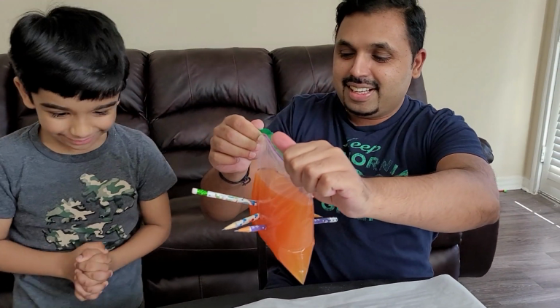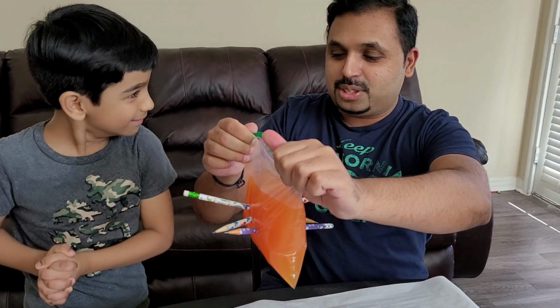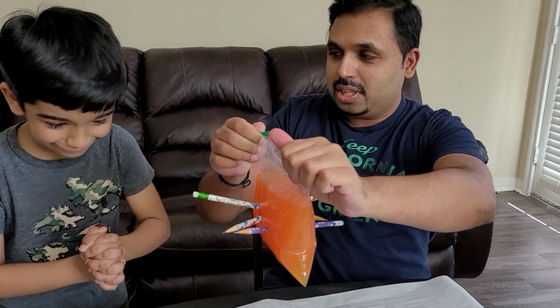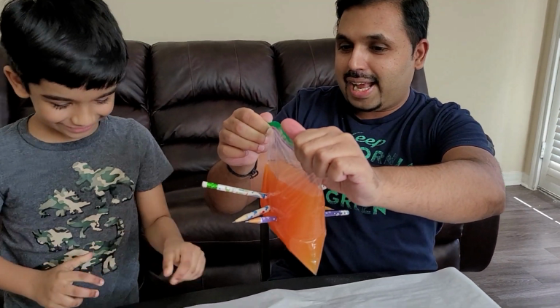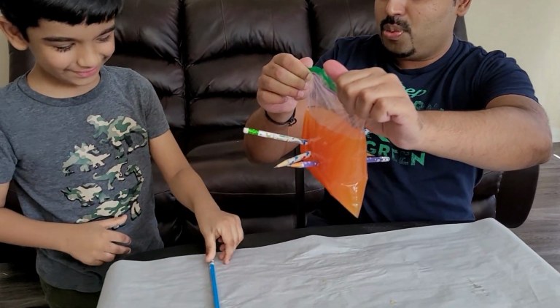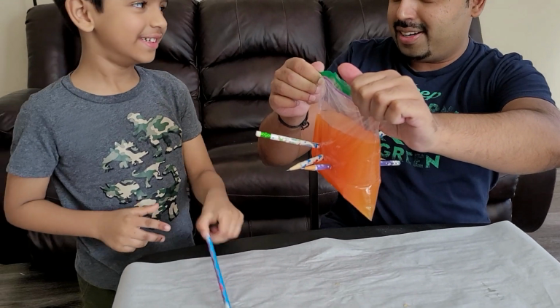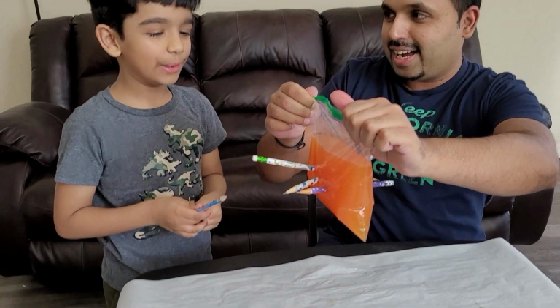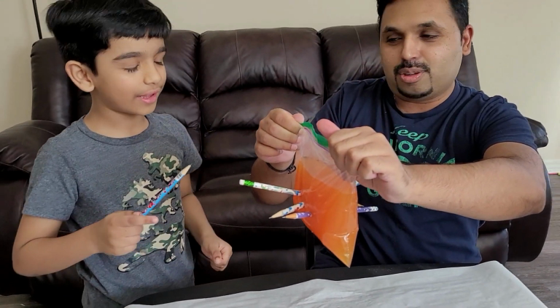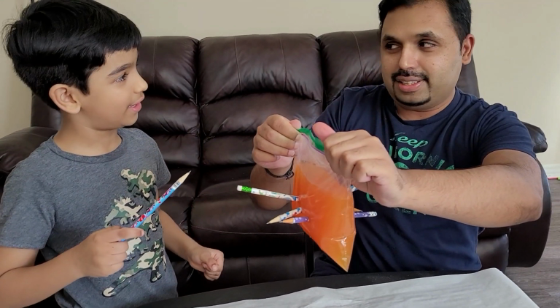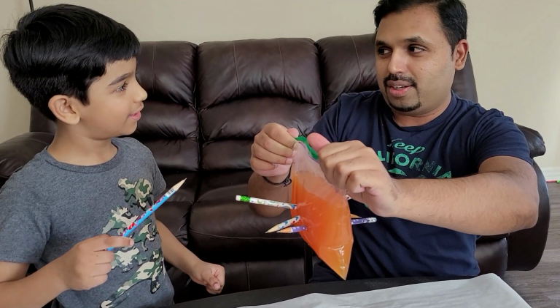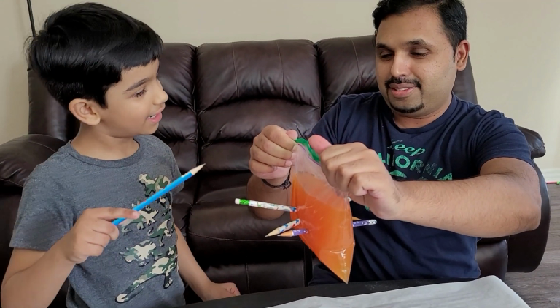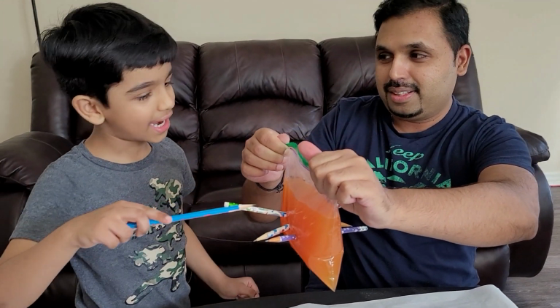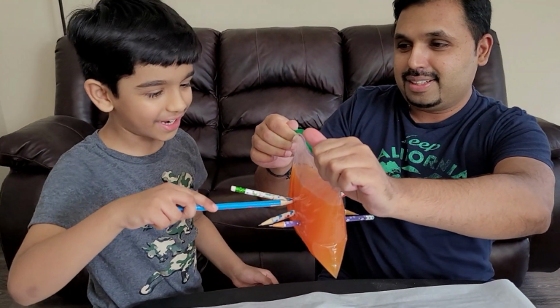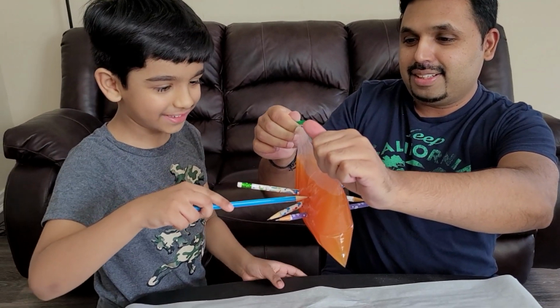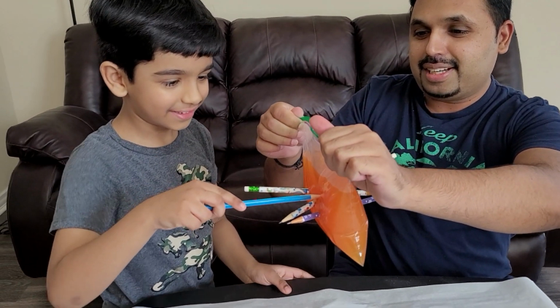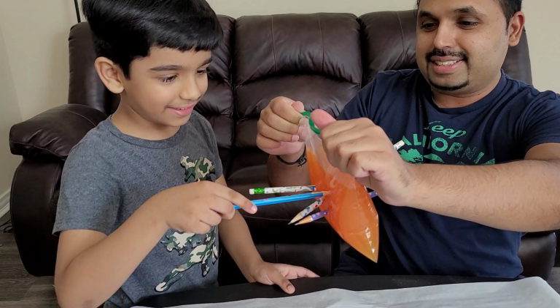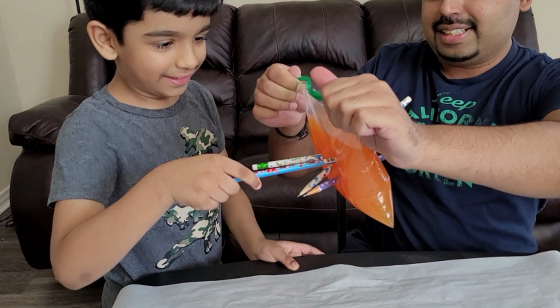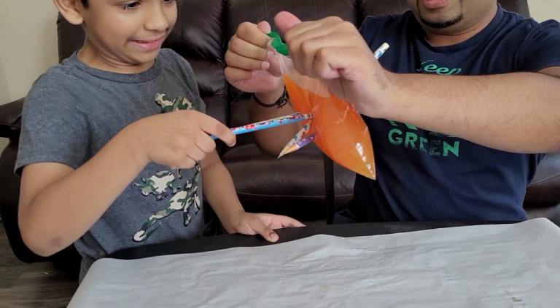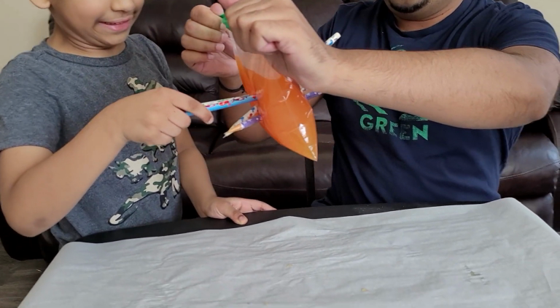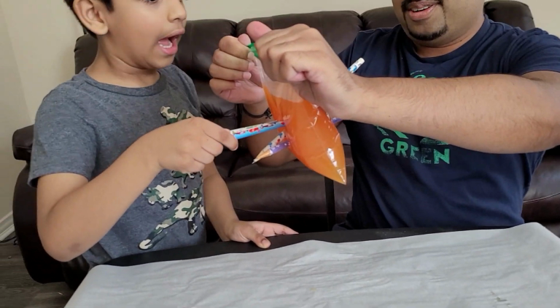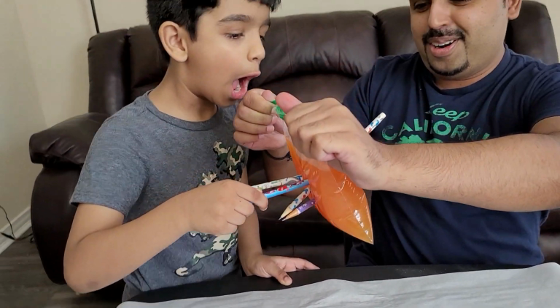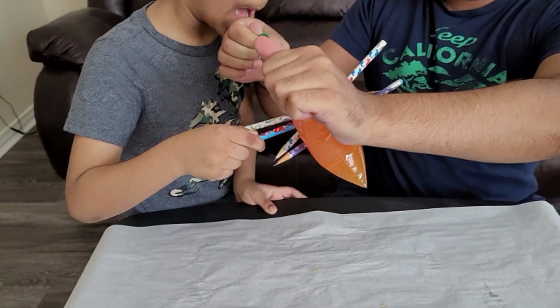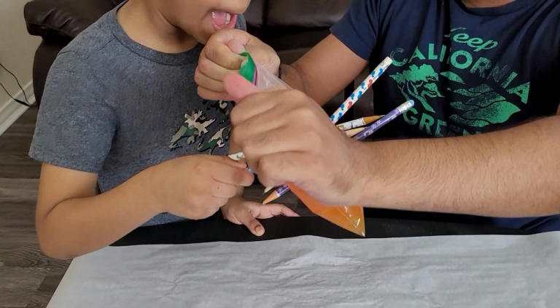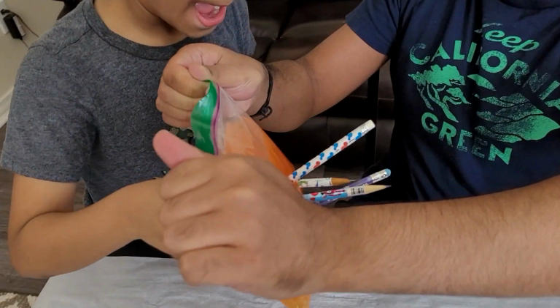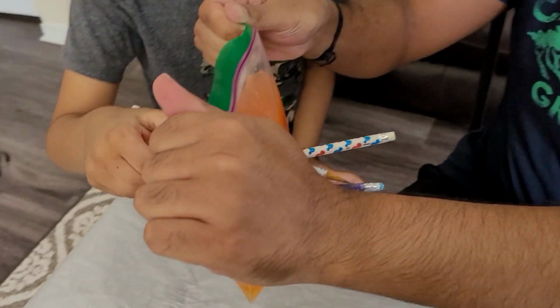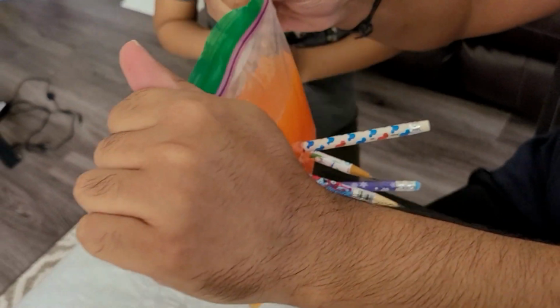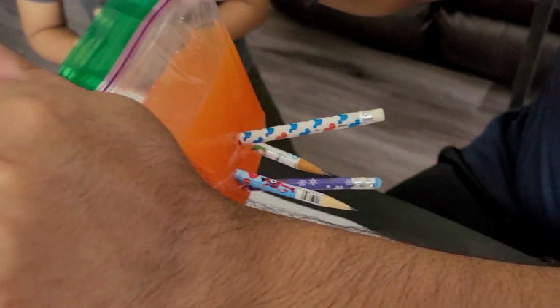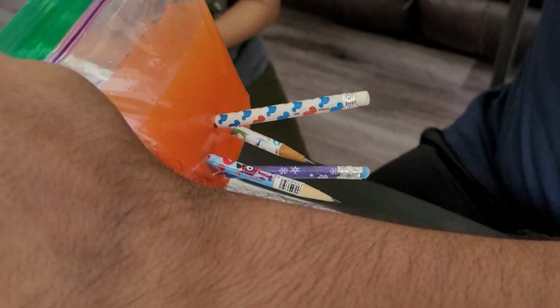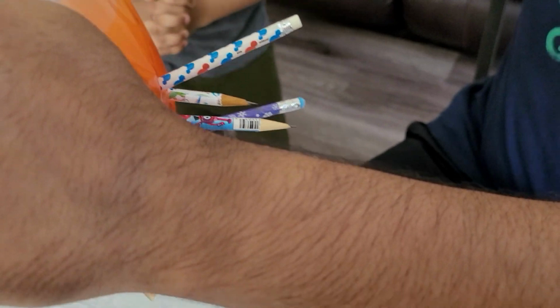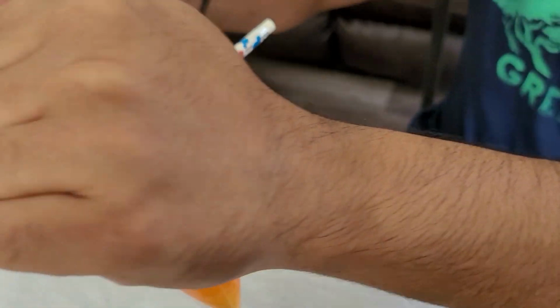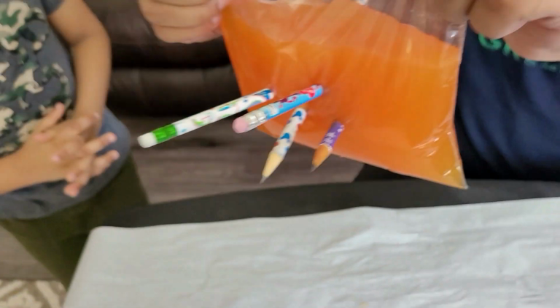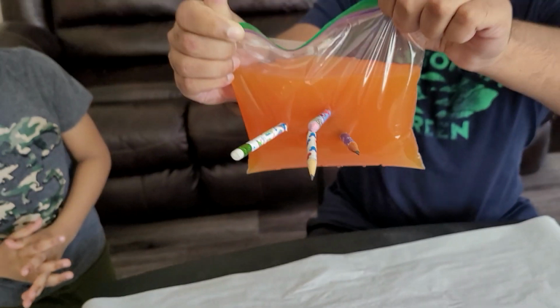Let's do the last one. I think you're going to fail in this one. I think I'm not. Let's see it. Uh-oh. Oh! You got all of them! Wow!